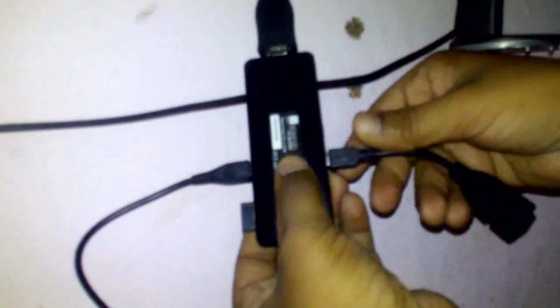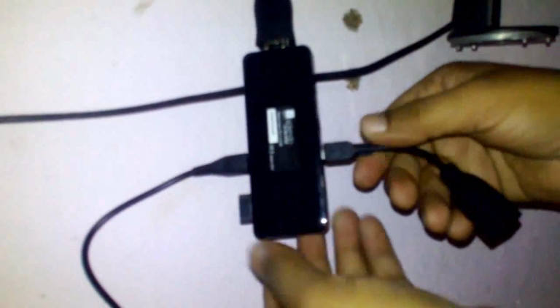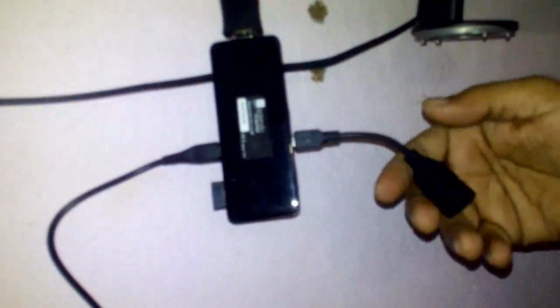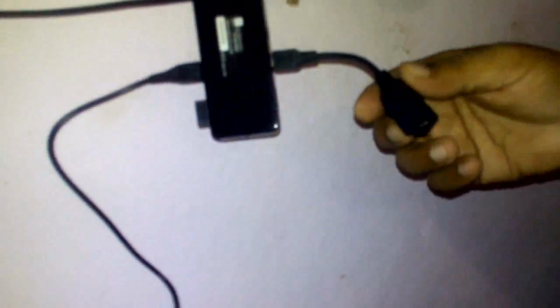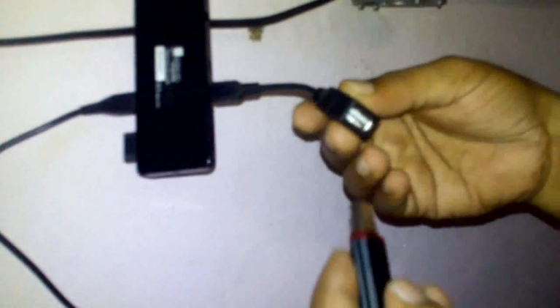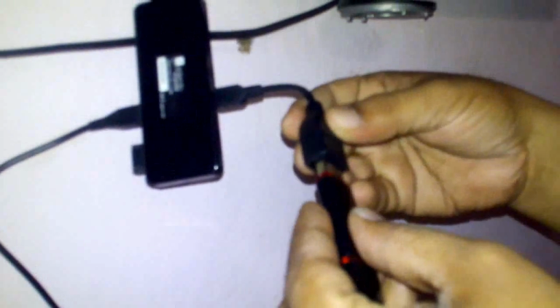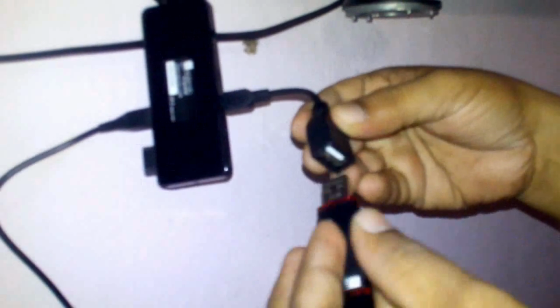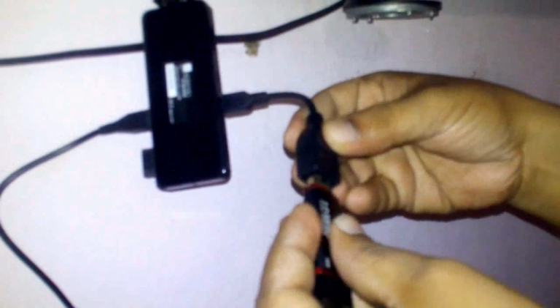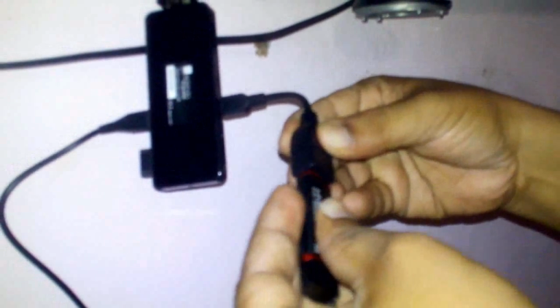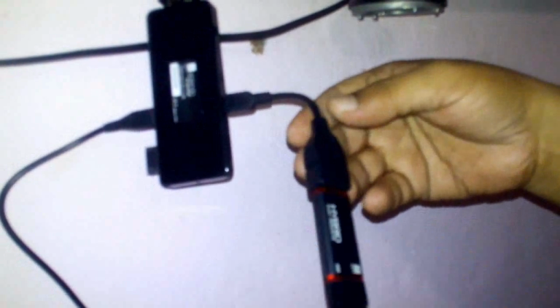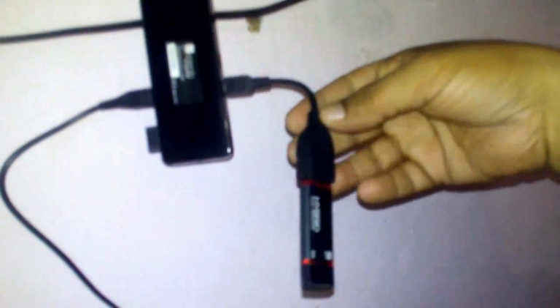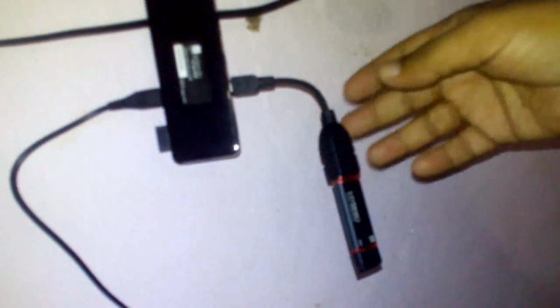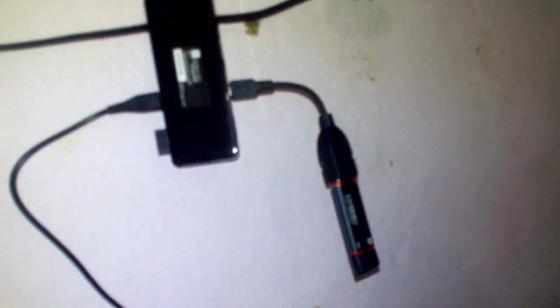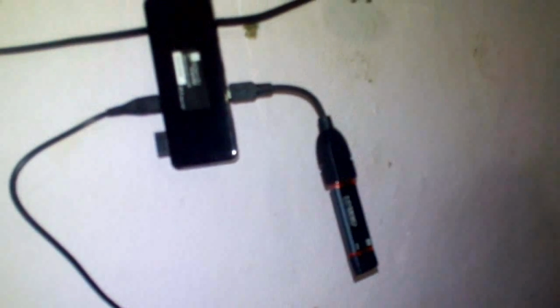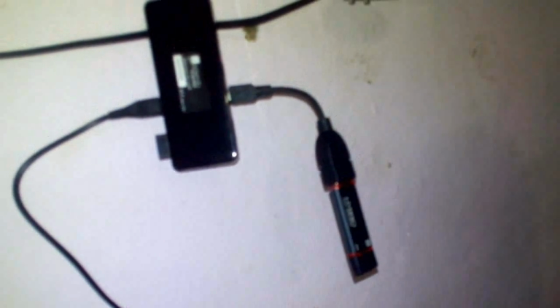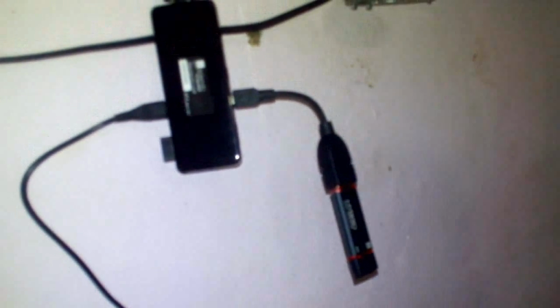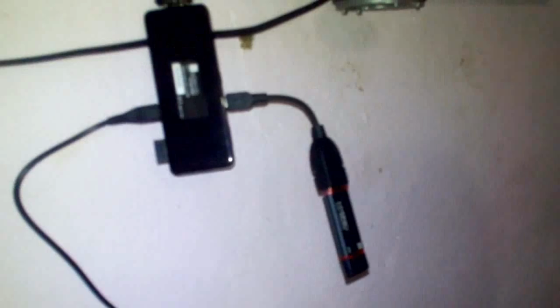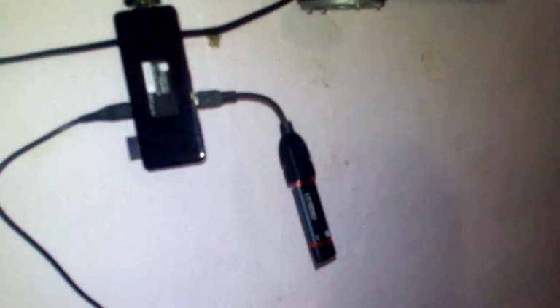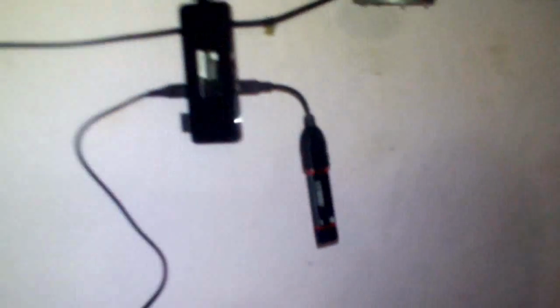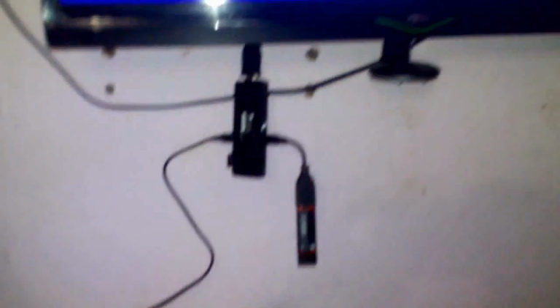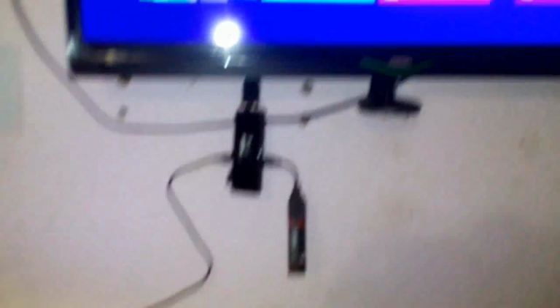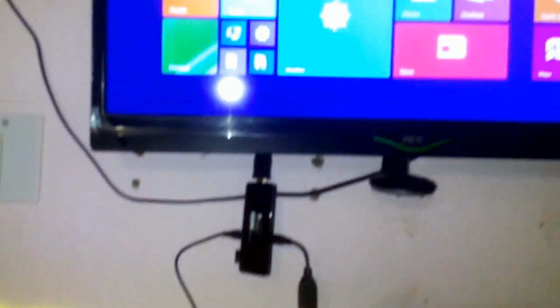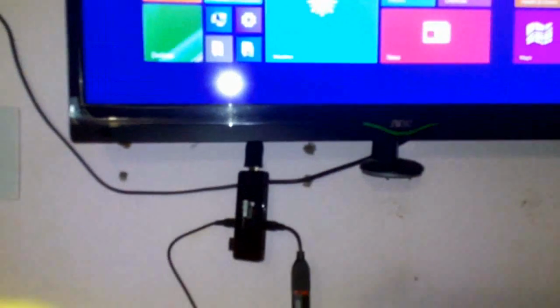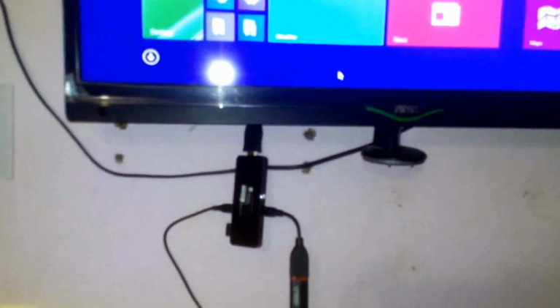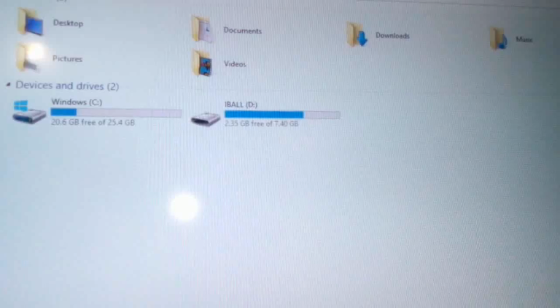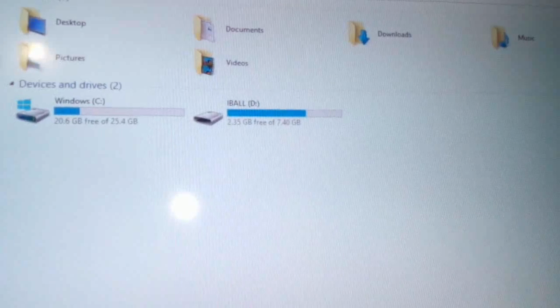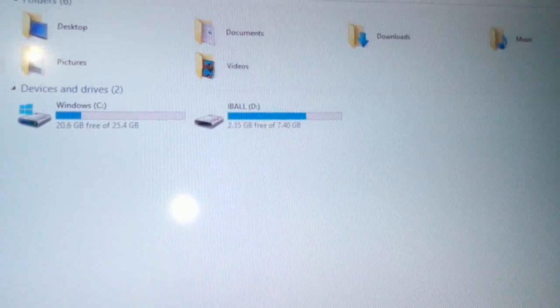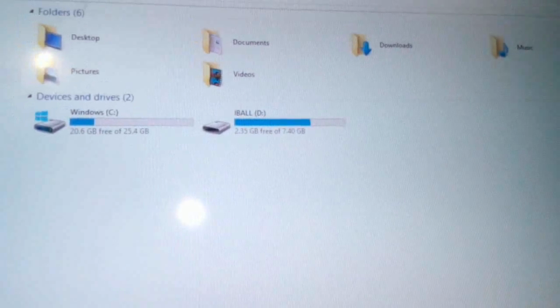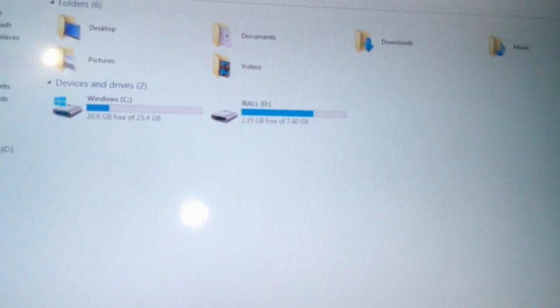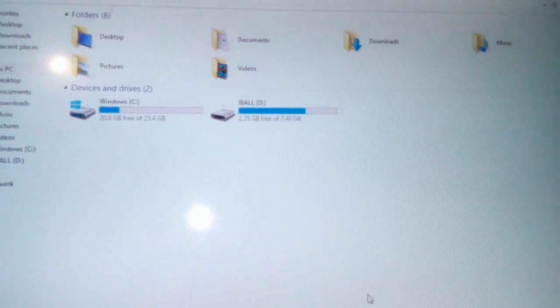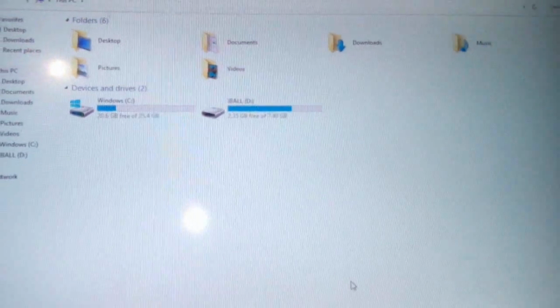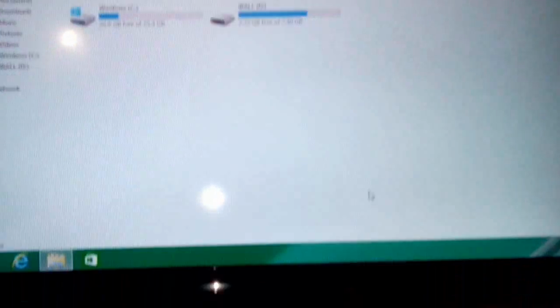Connect the Micro USB to USB adapter and connect your pen drive like this. As you can see, my pen drive is detected now.